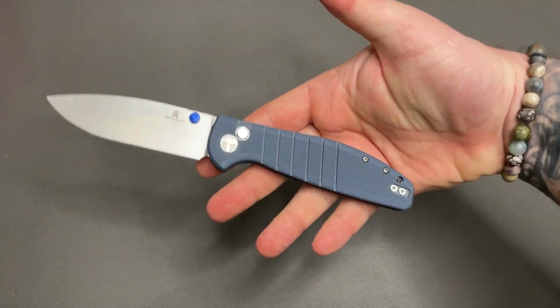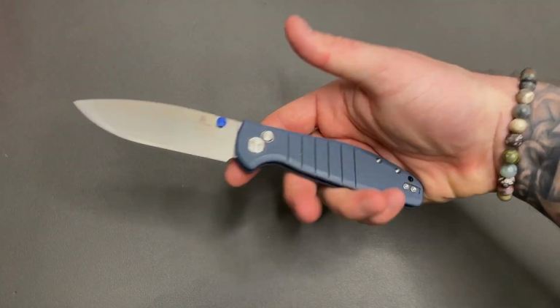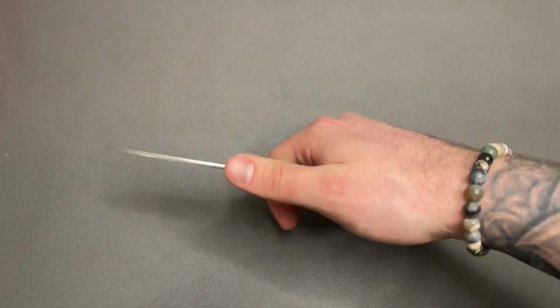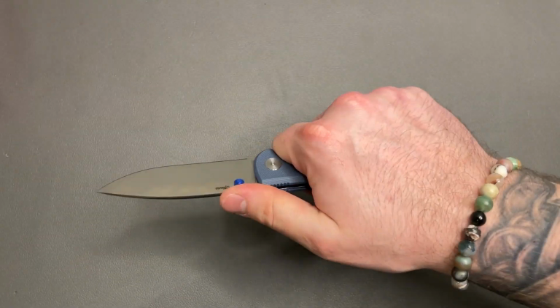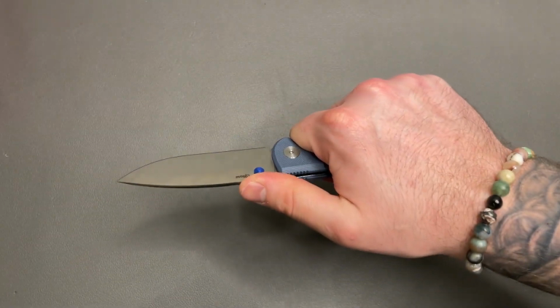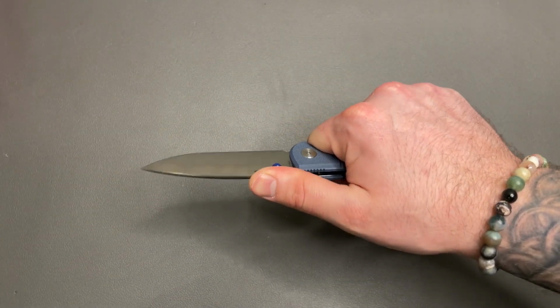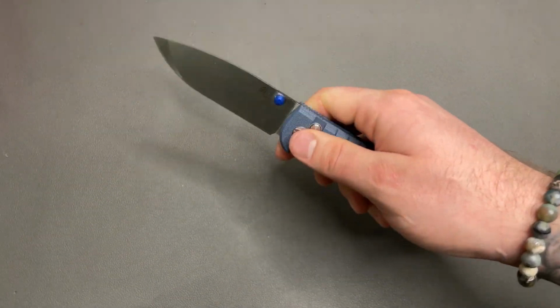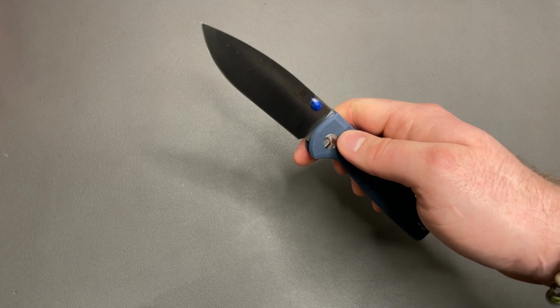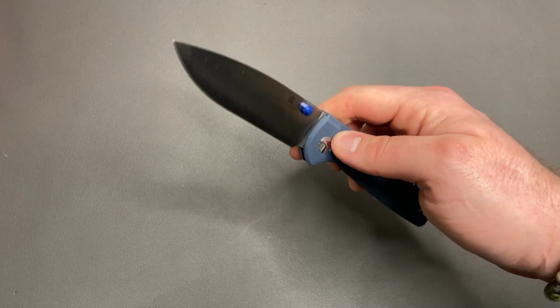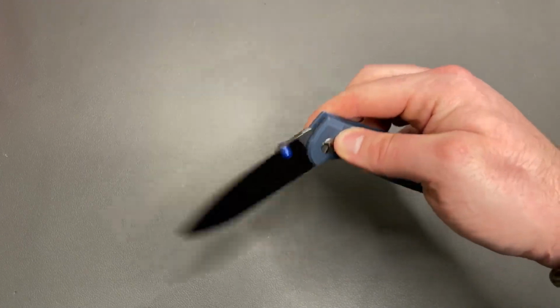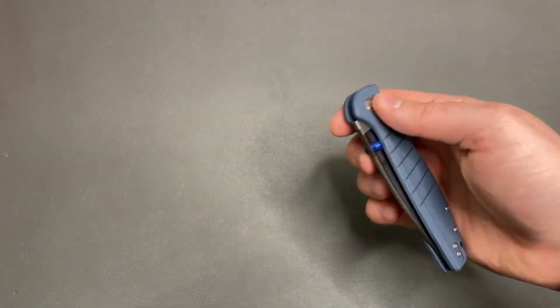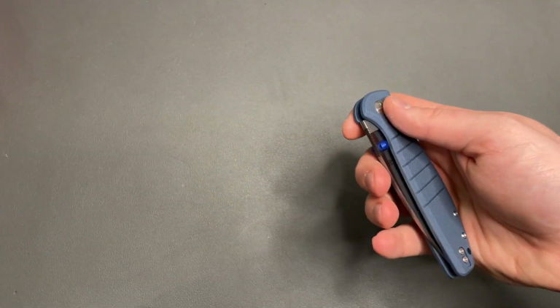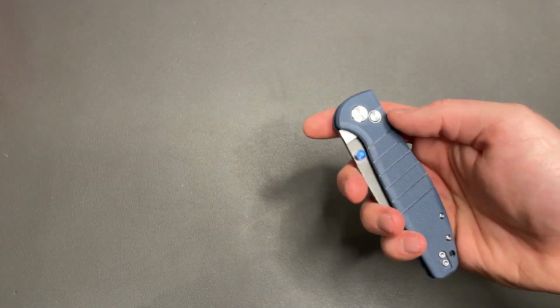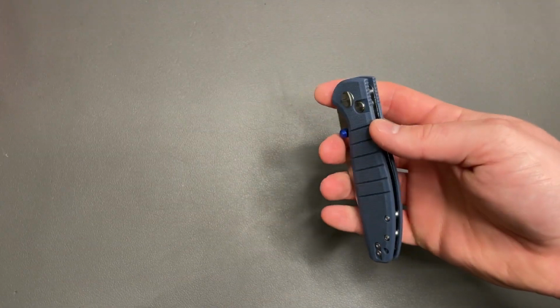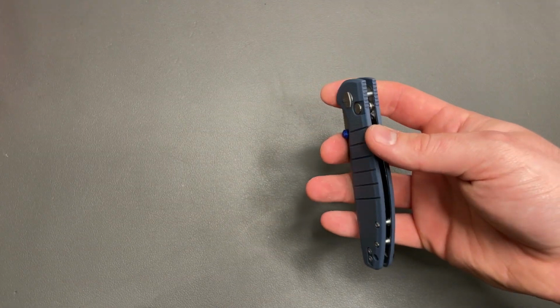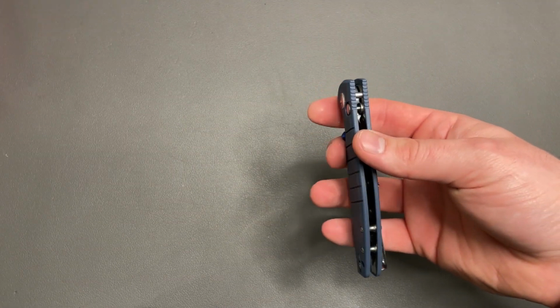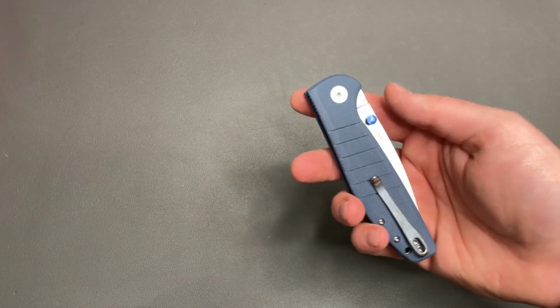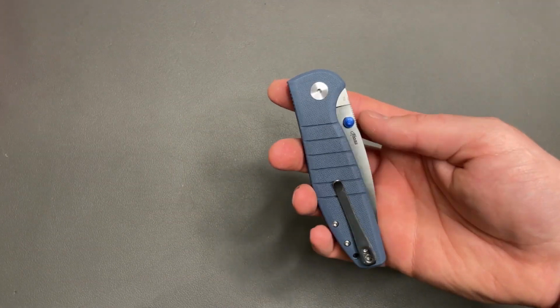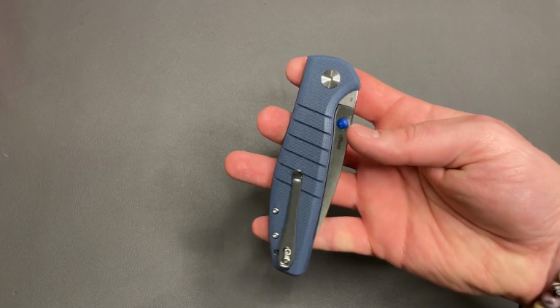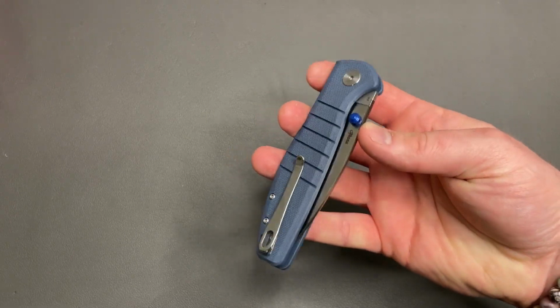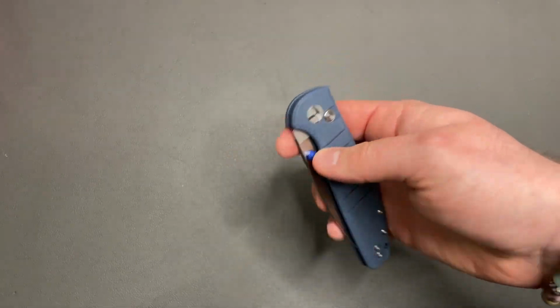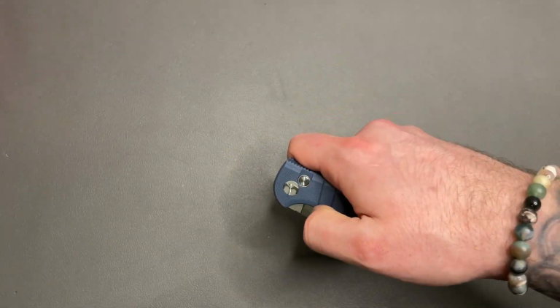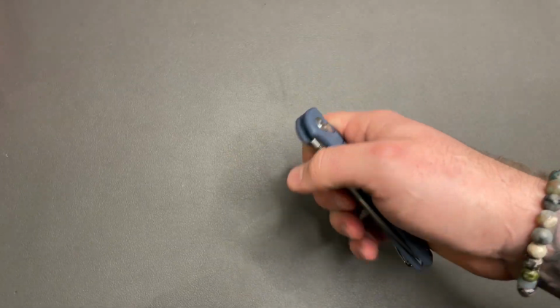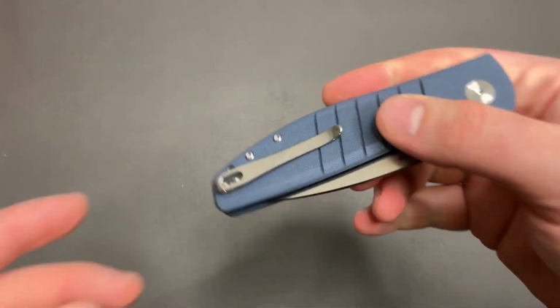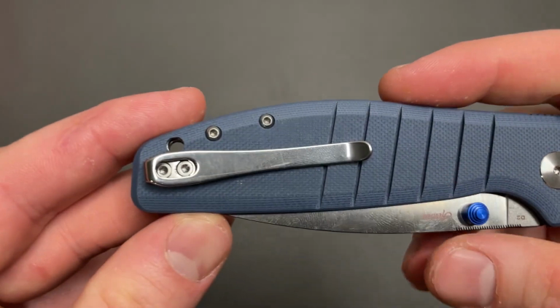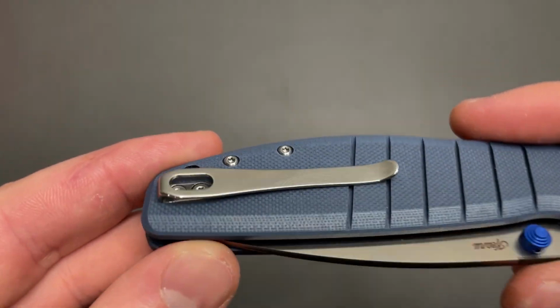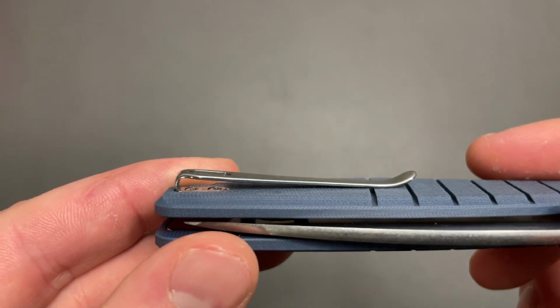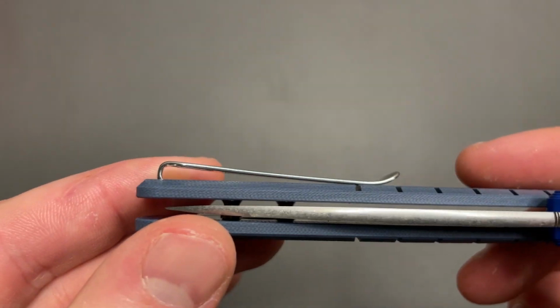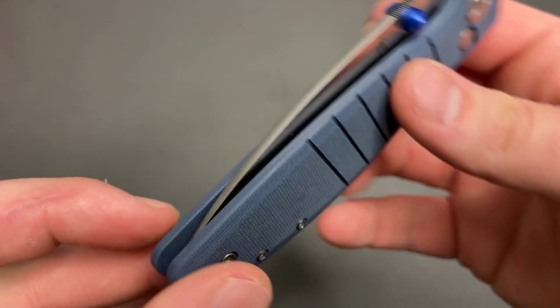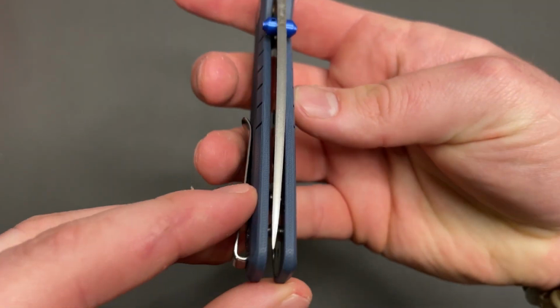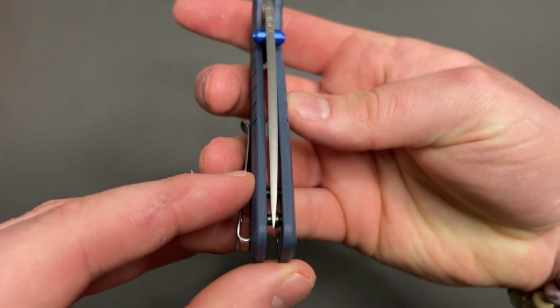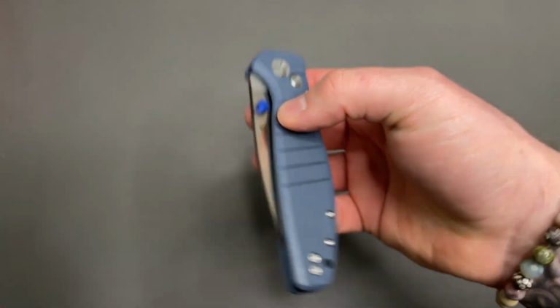But the ergos are nice and neutral. Obviously not a crazy shaped handle, but it feels good in the hand. I might have forgot the handle thickness, but Blade HQ doesn't have that listed, so we'll just skip it. Pocket clip seems well done with recessed screws. Centering seems good.